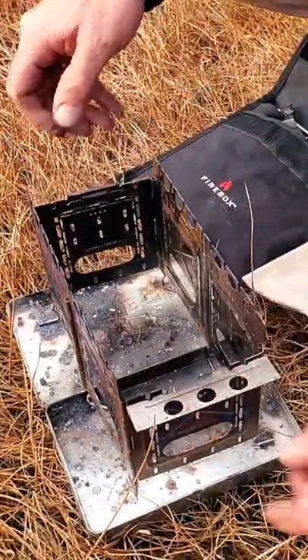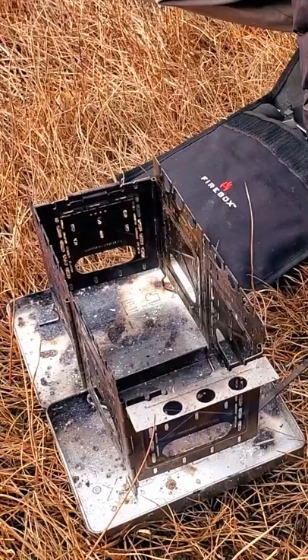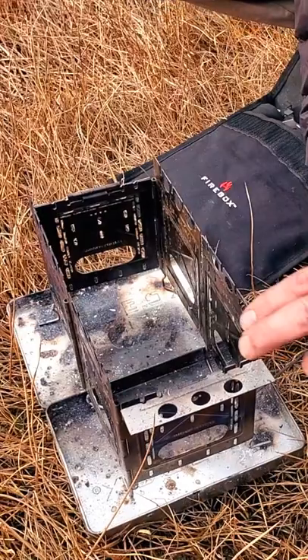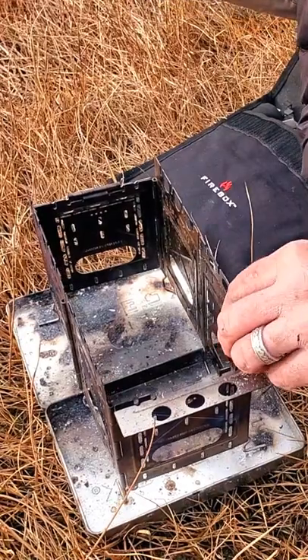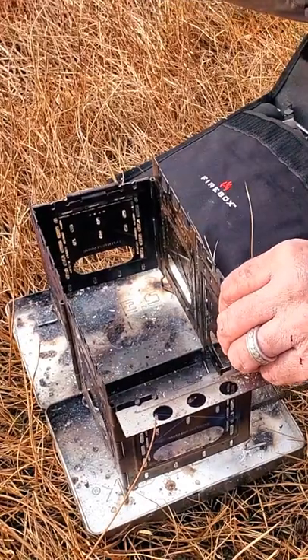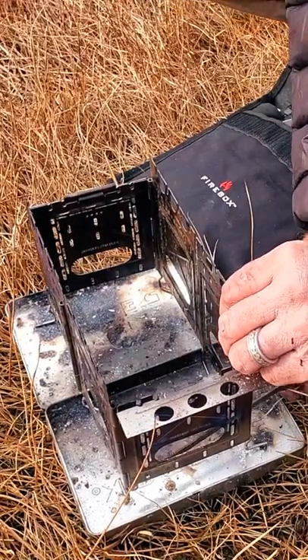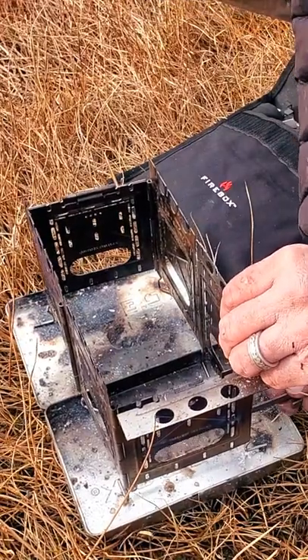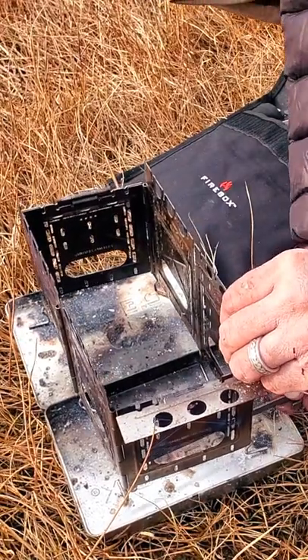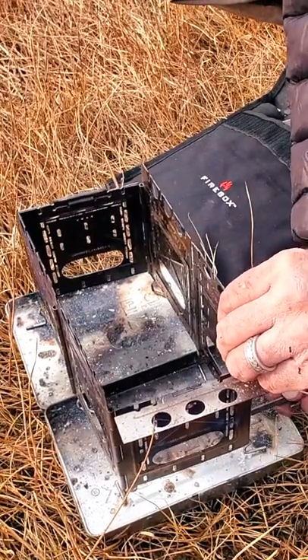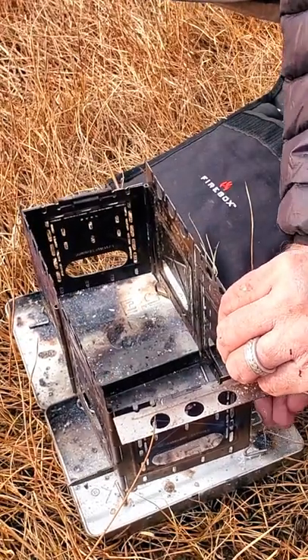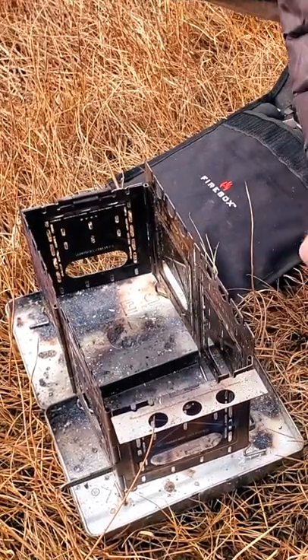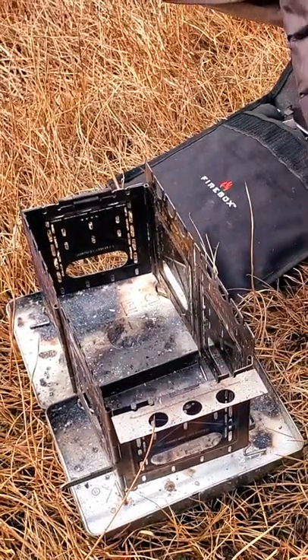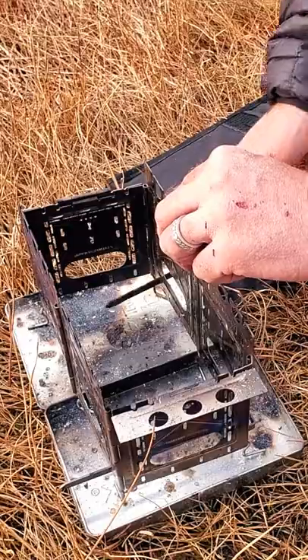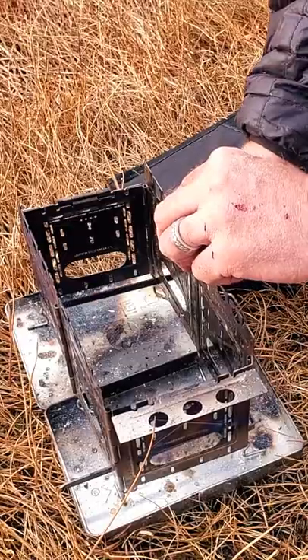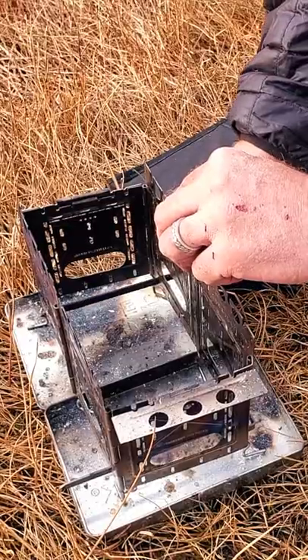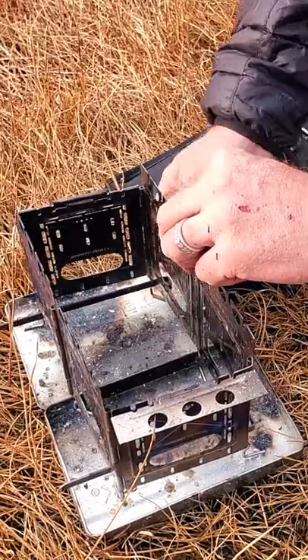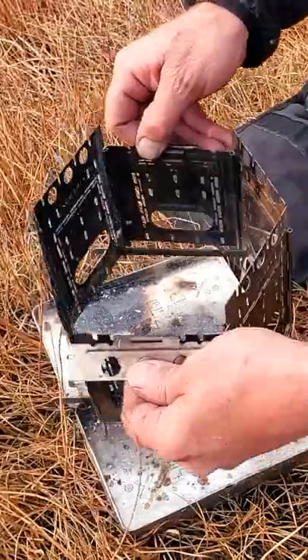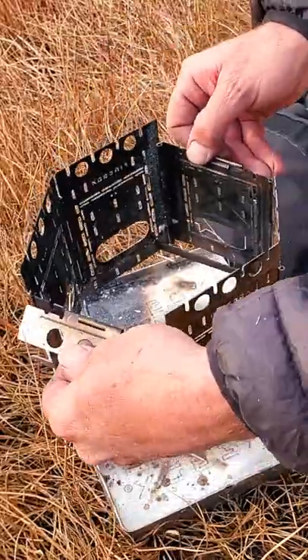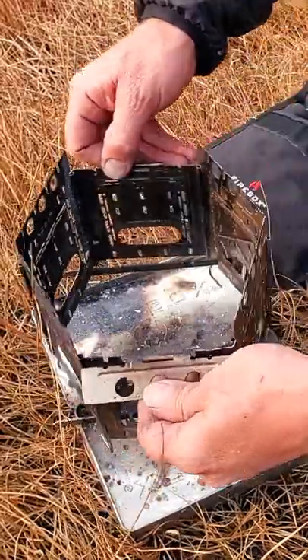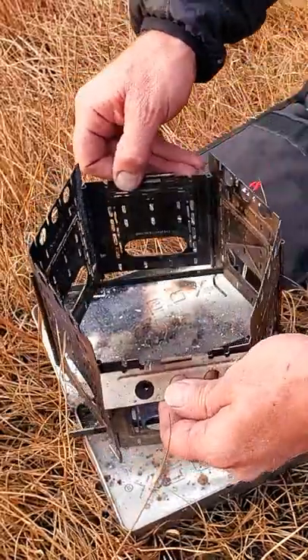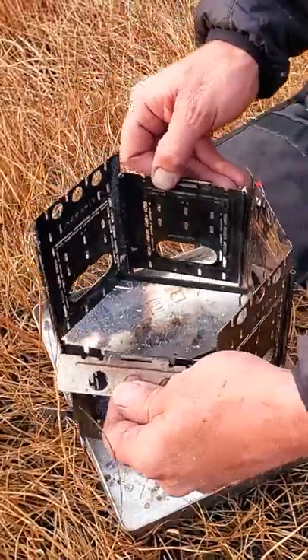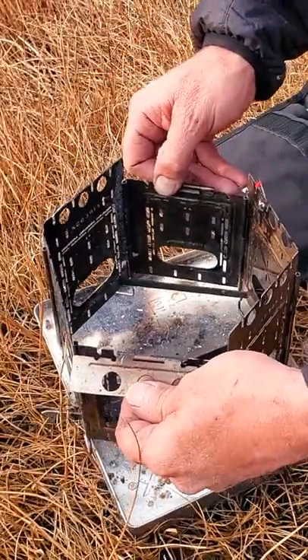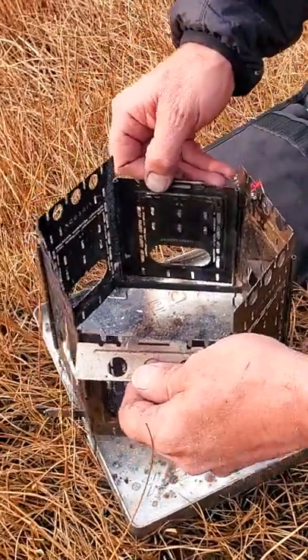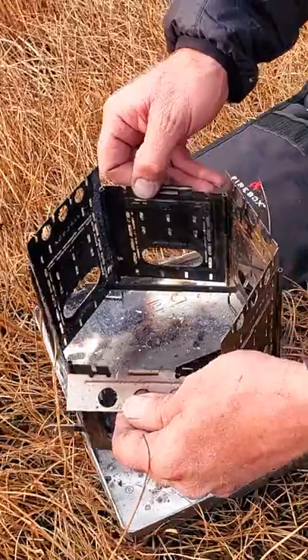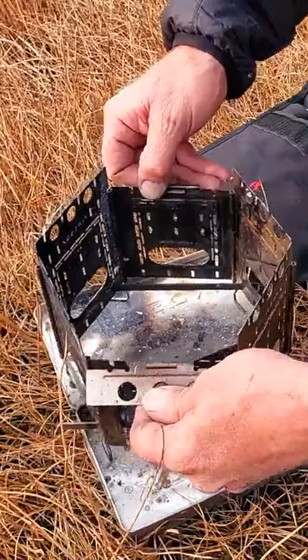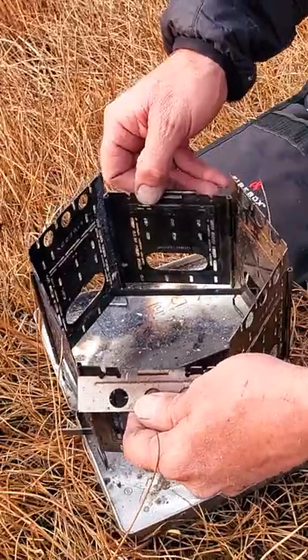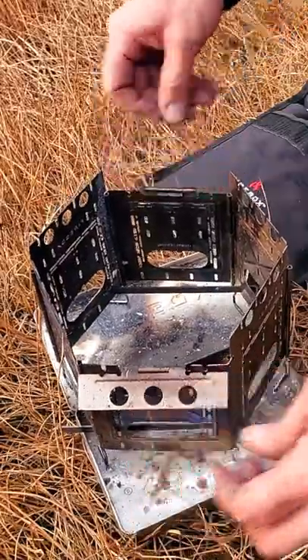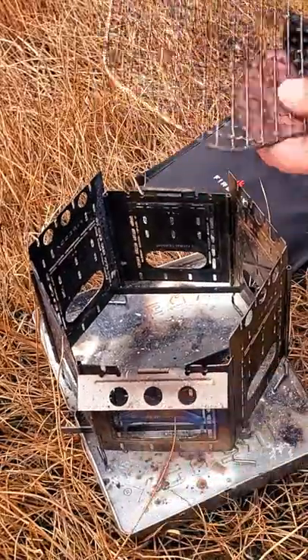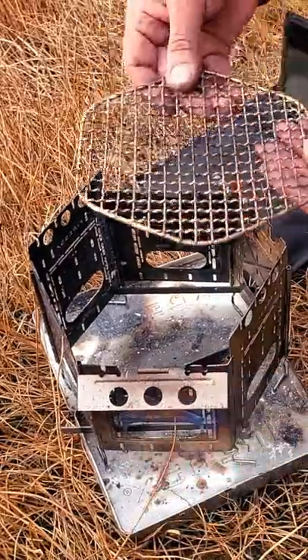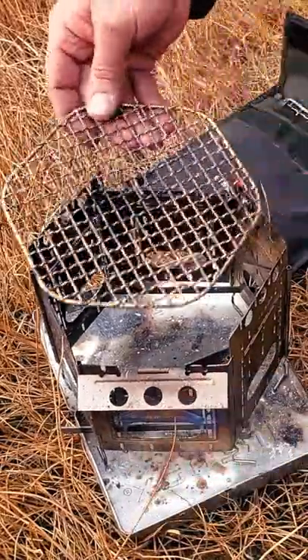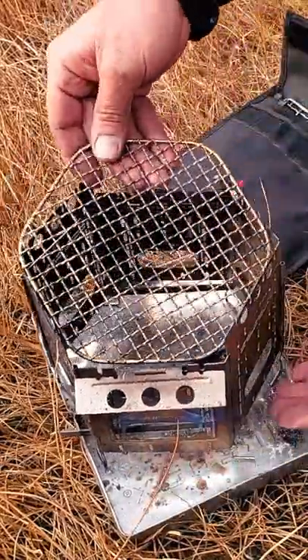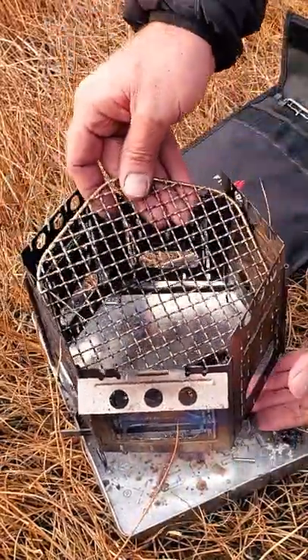Put these pins back through these fire sticks. This needs to go like this — nice hexagon fire grate down in.